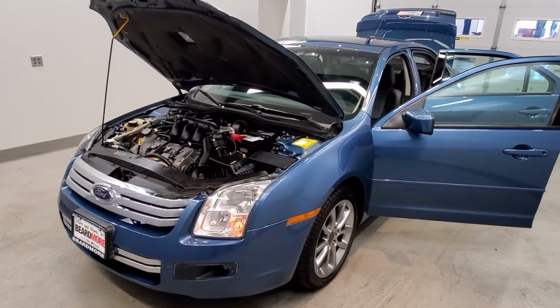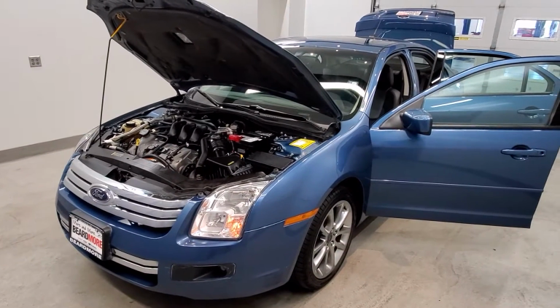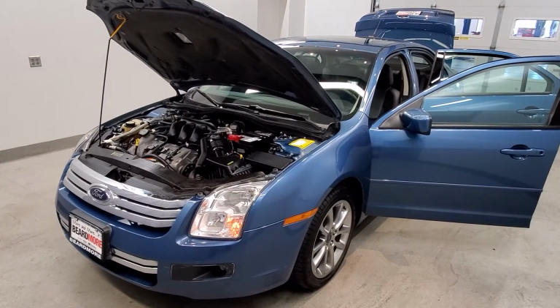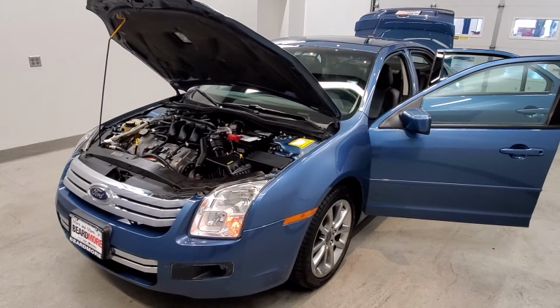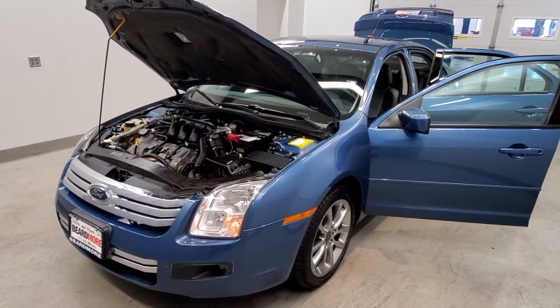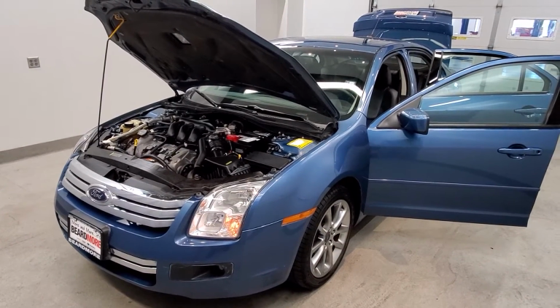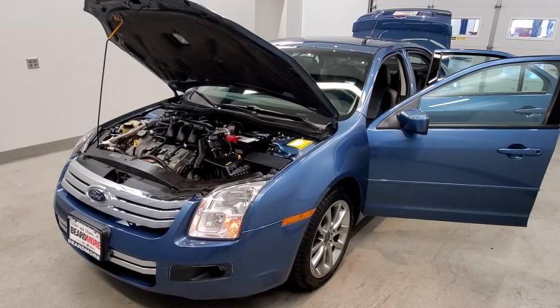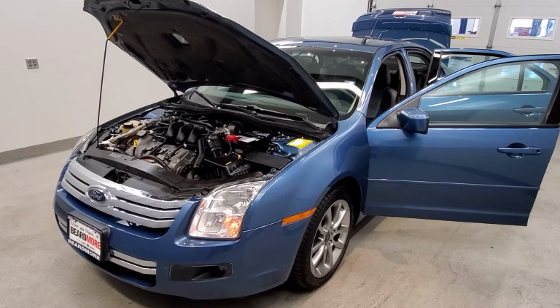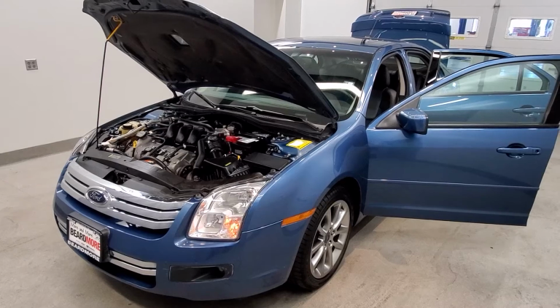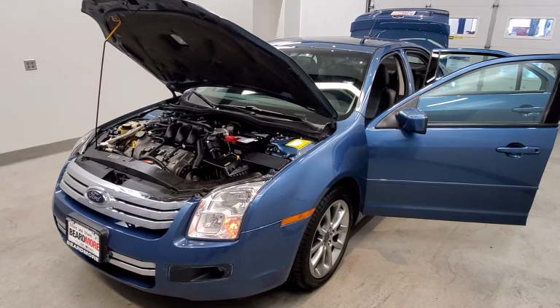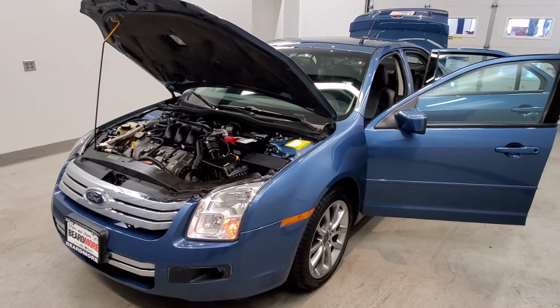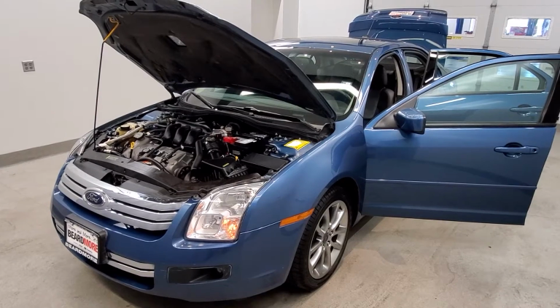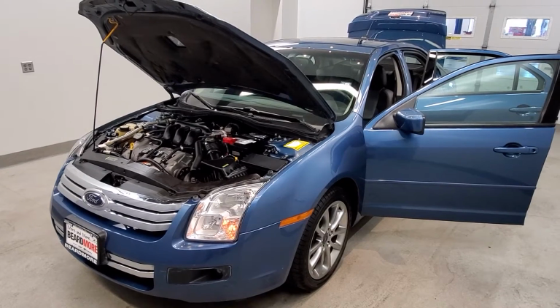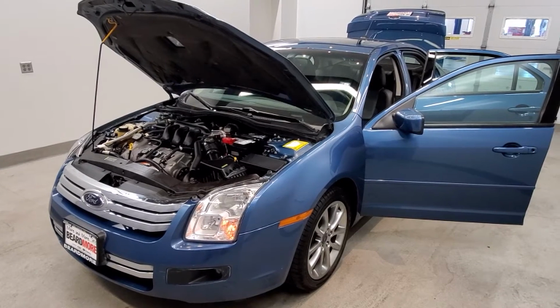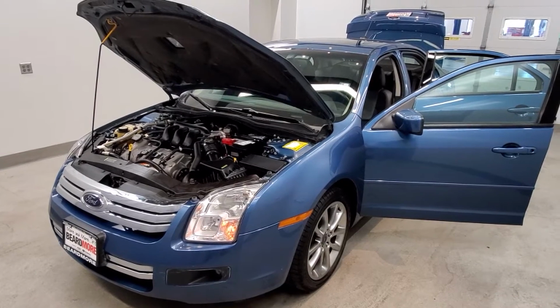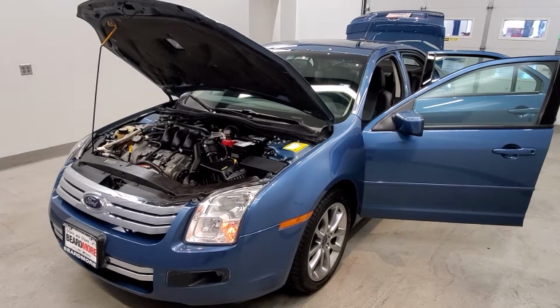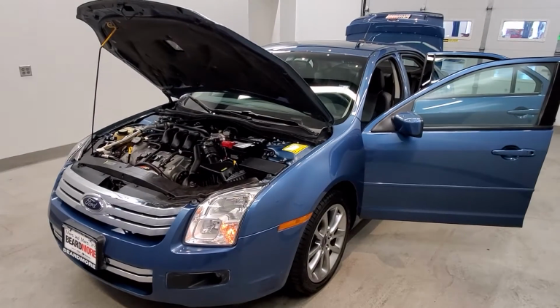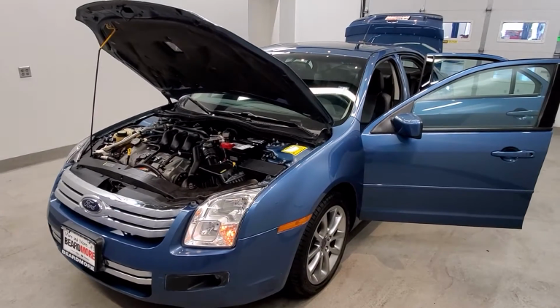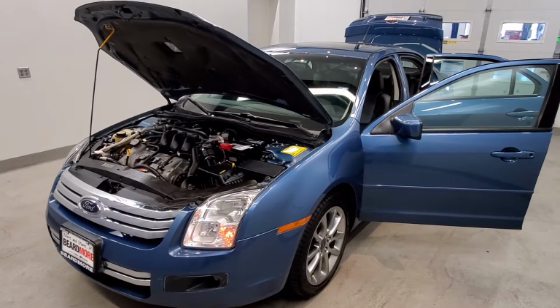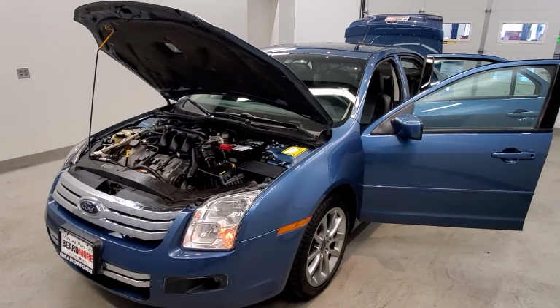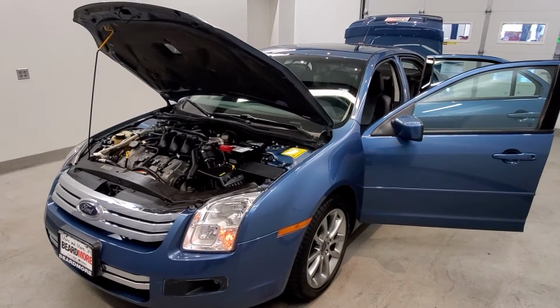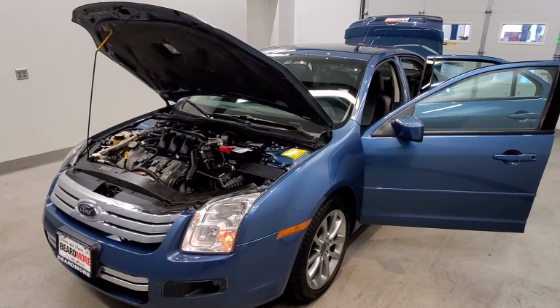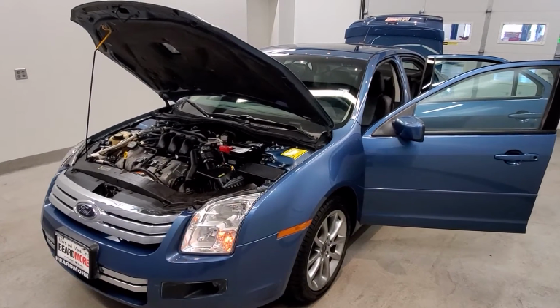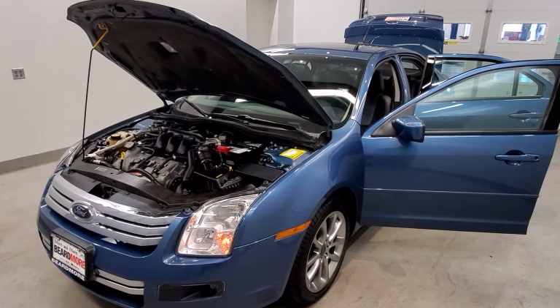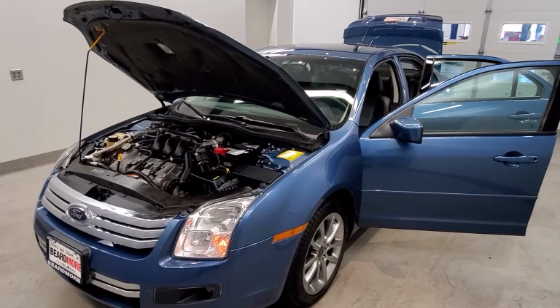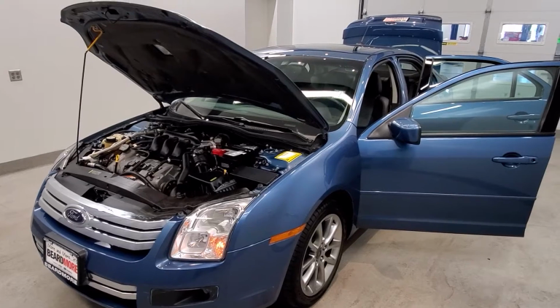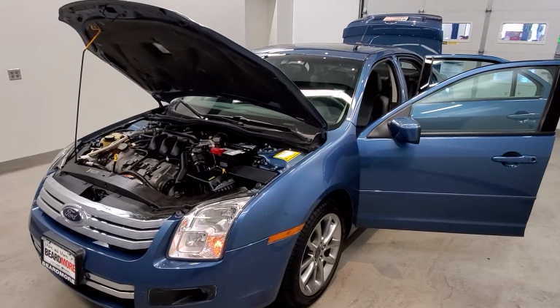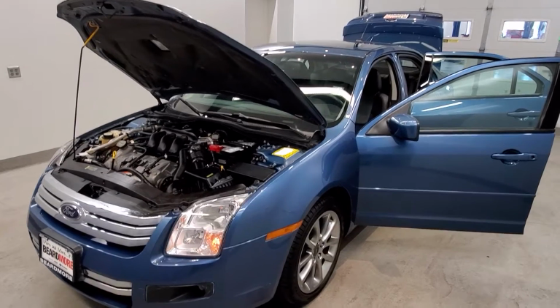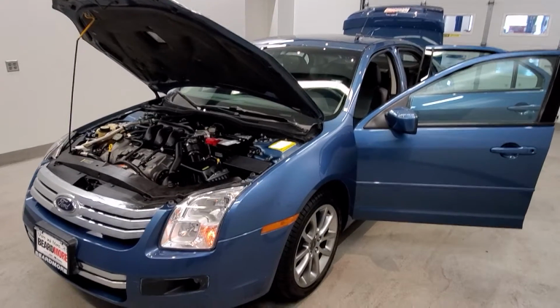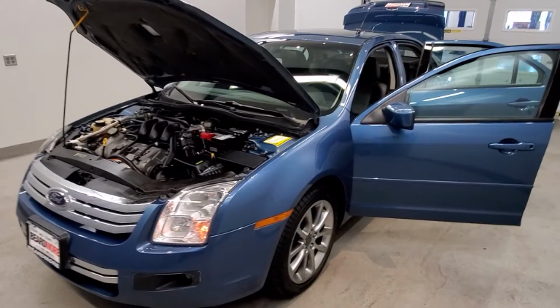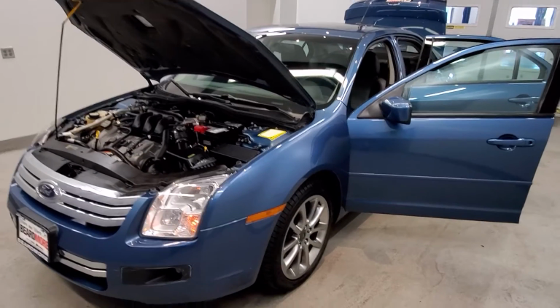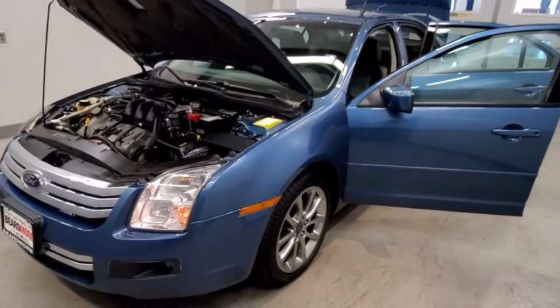It is sport blue clear coat metallic with a charcoal black leather trim upholstery with front heated bucket seats with light gray and blue suede interior.